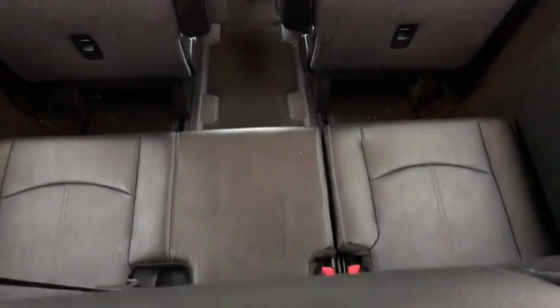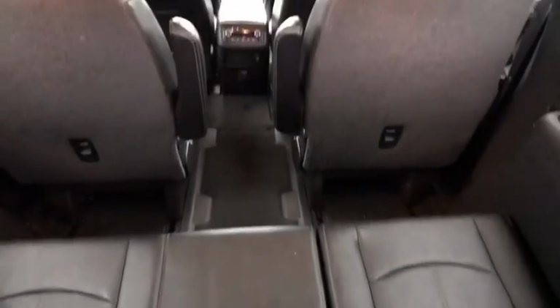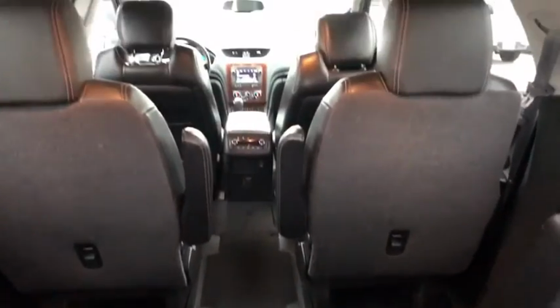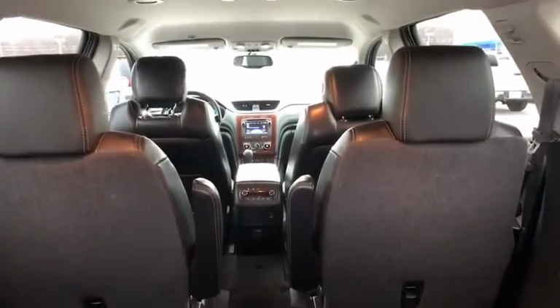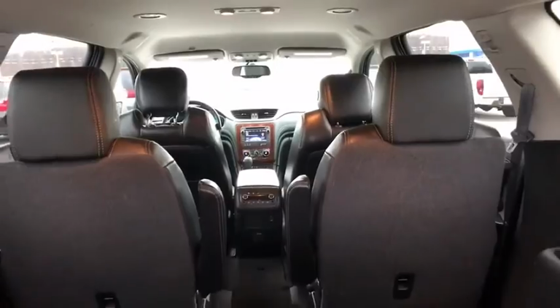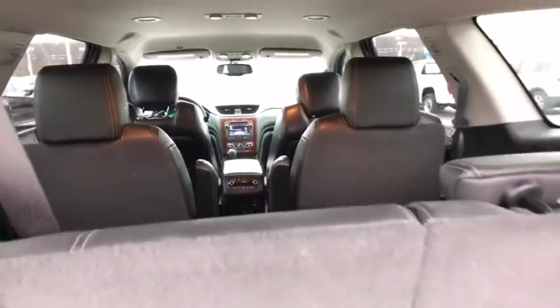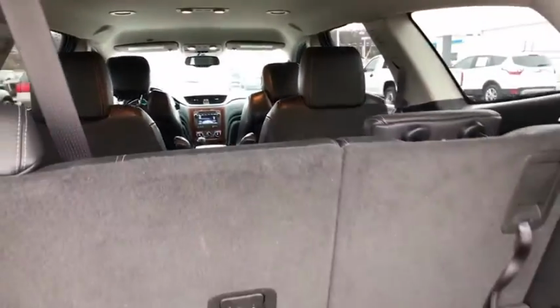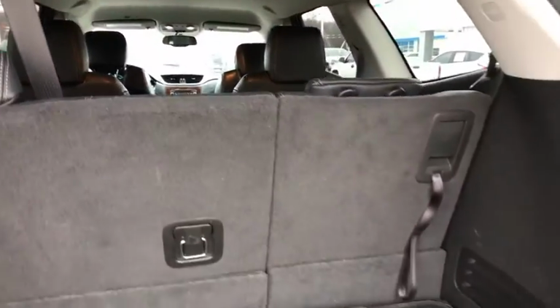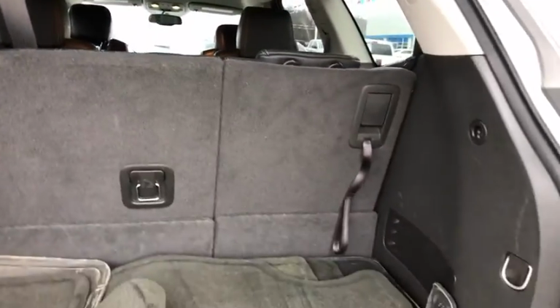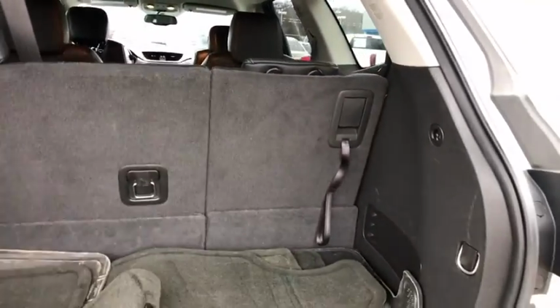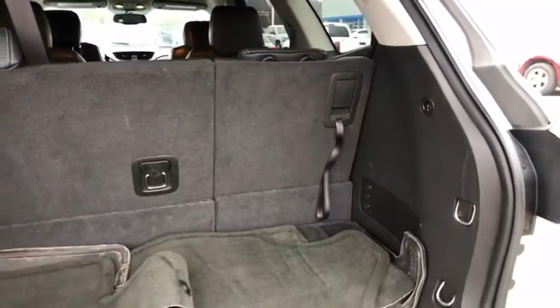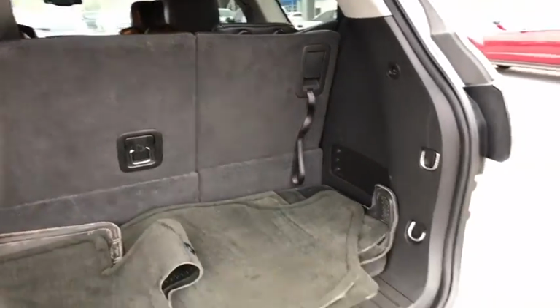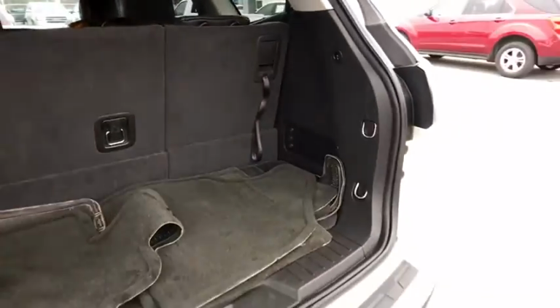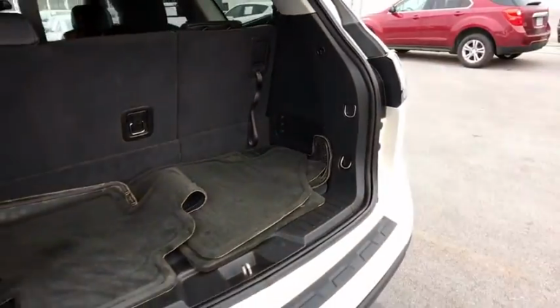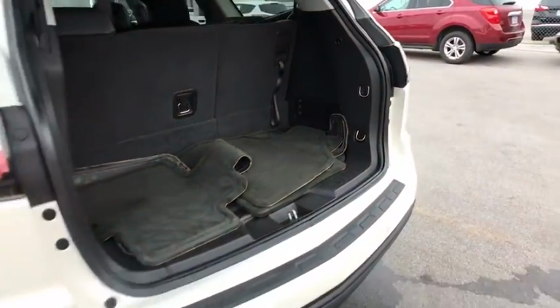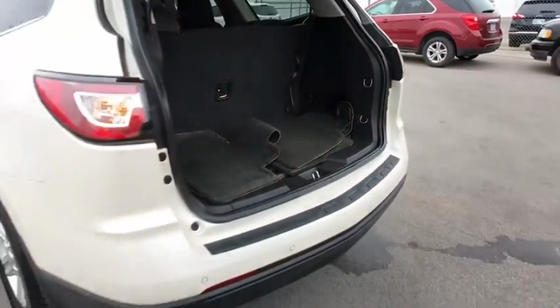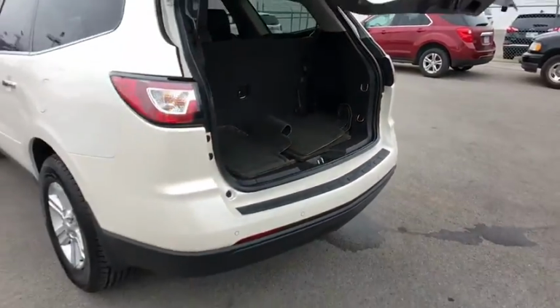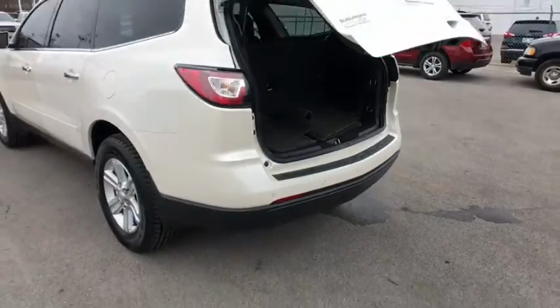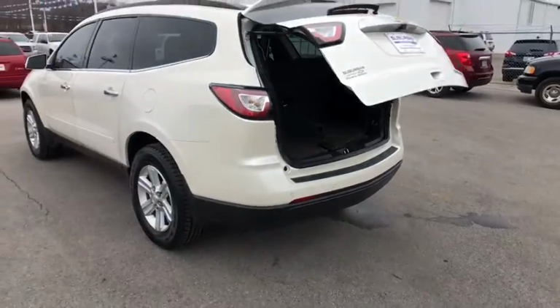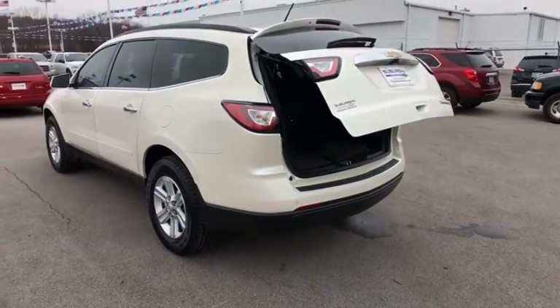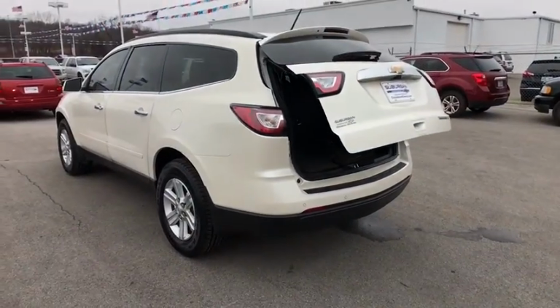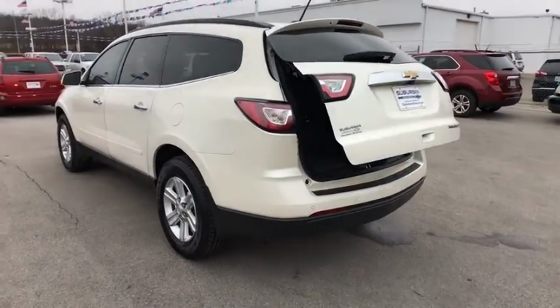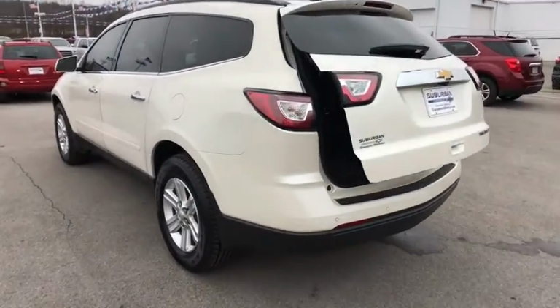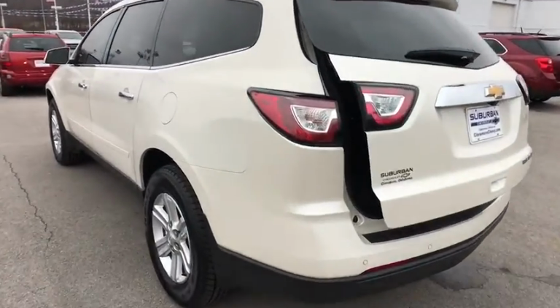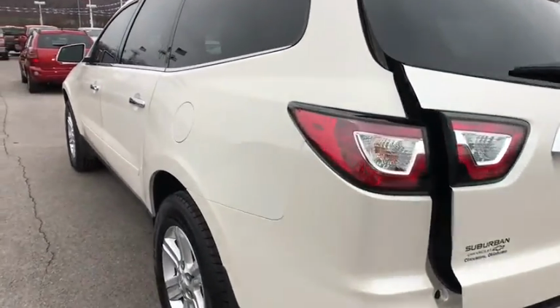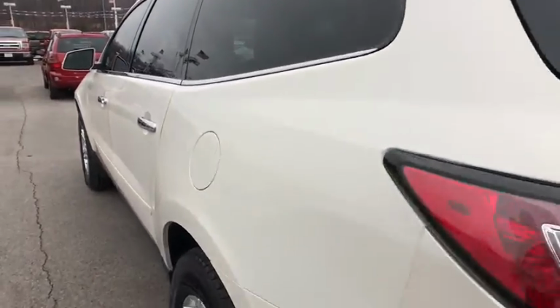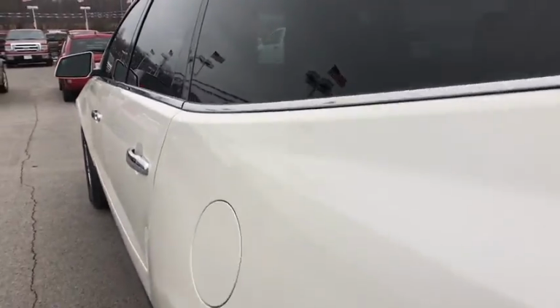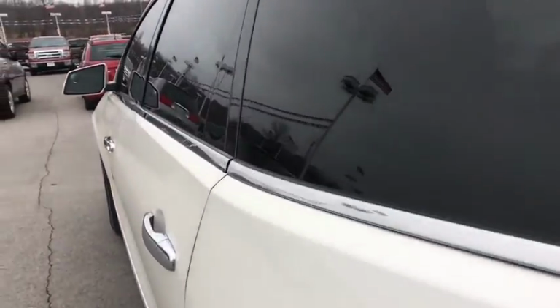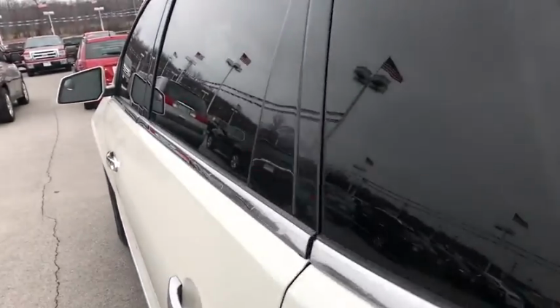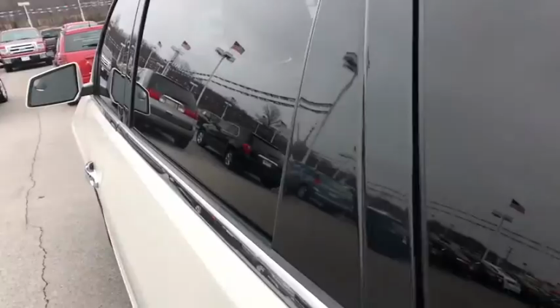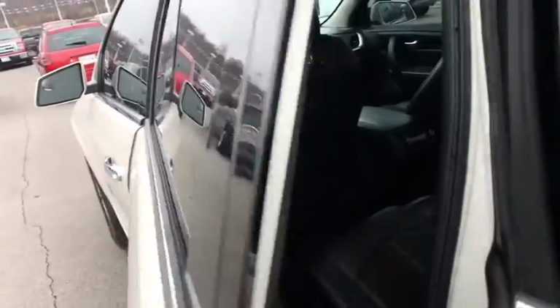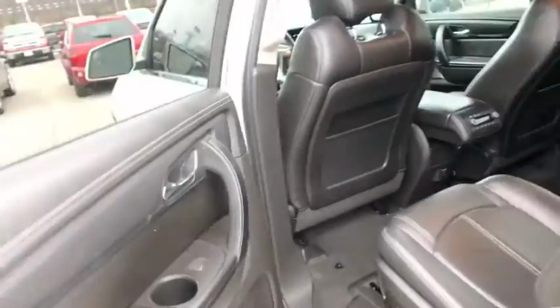Leather-wrapped steering wheel, adjustable steering wheel, power steering, four-wheel disc brakes, auto-dimming rear-view mirror, aluminum wheels, cruise control, floor mats, AM-FM stereo radio, universal garage door opener.